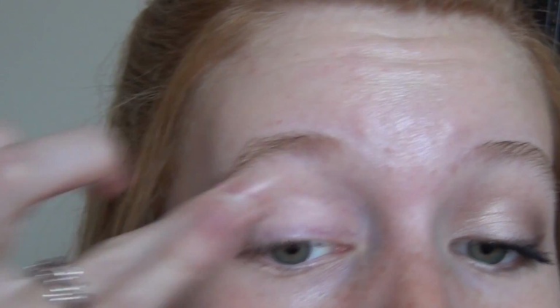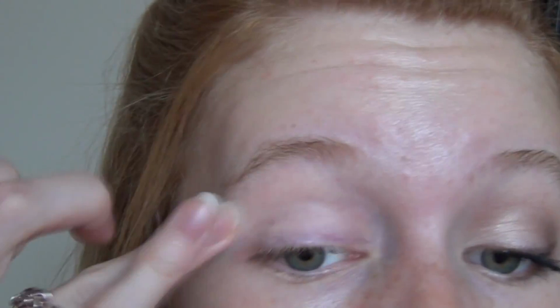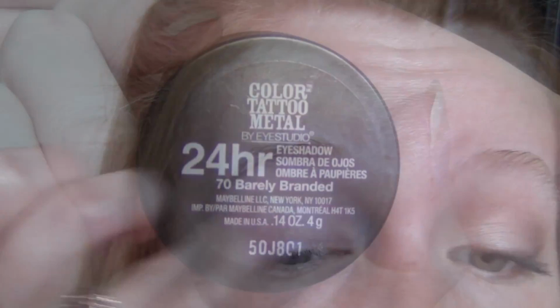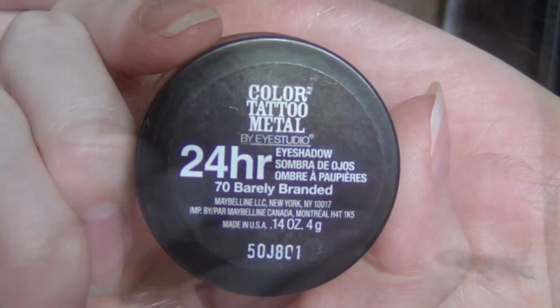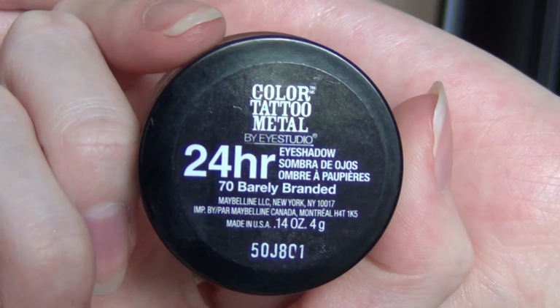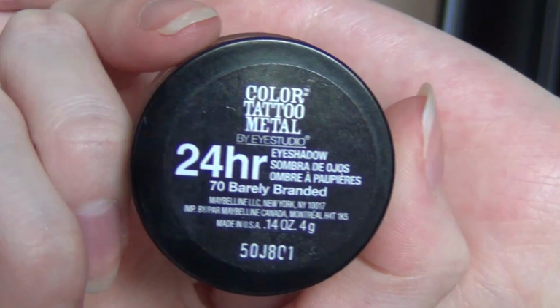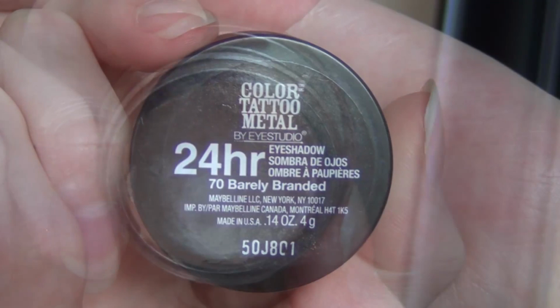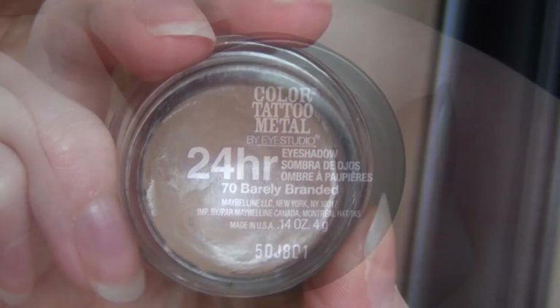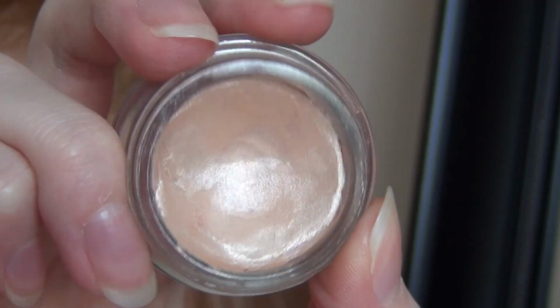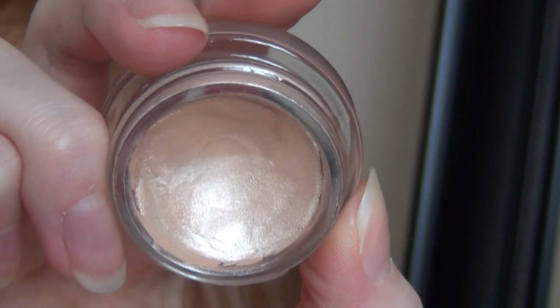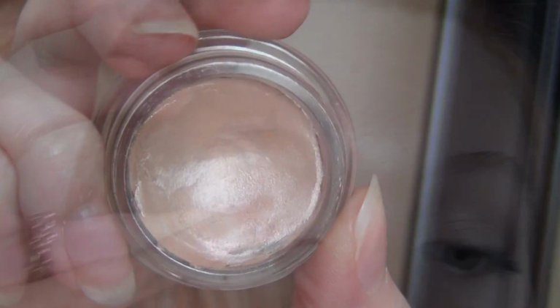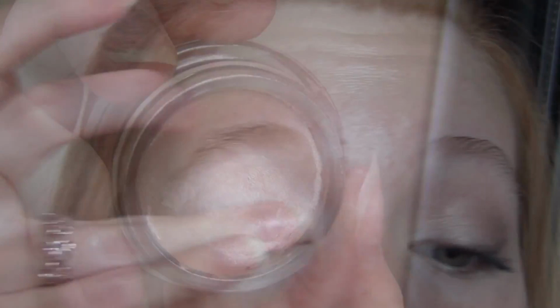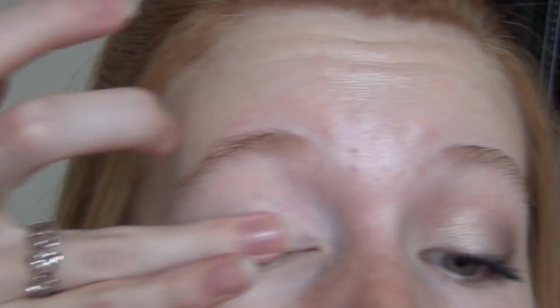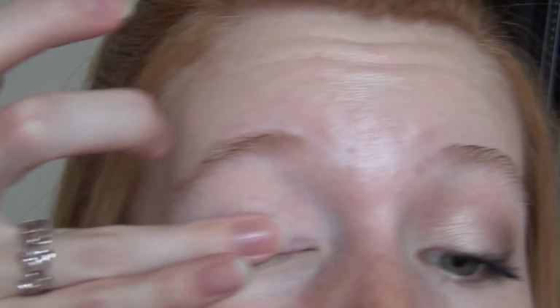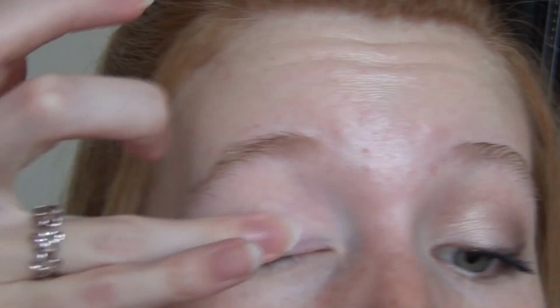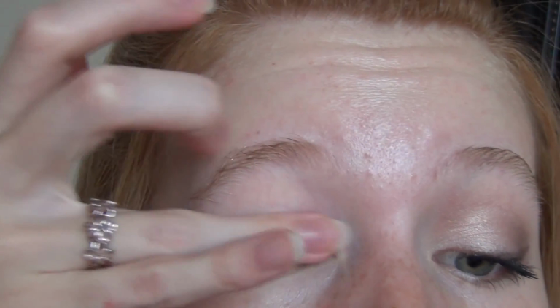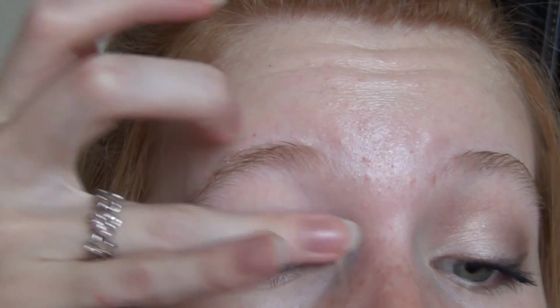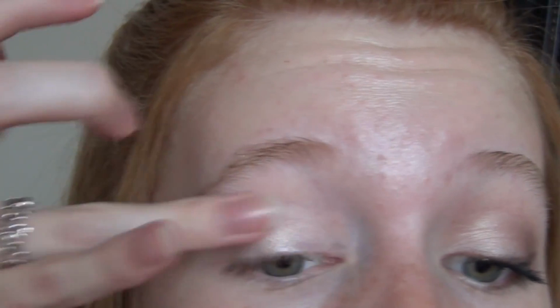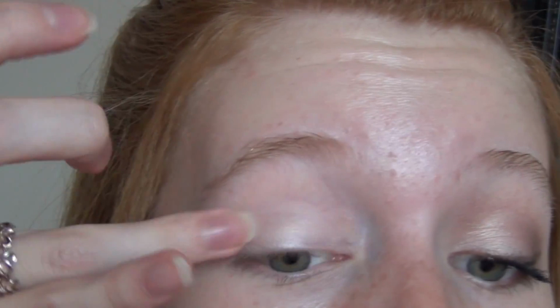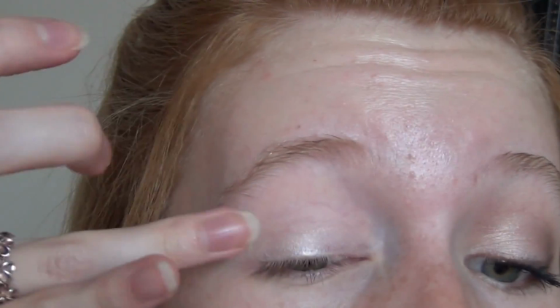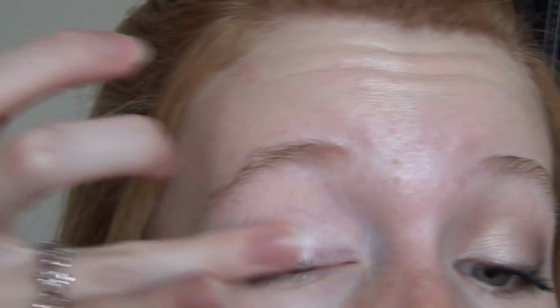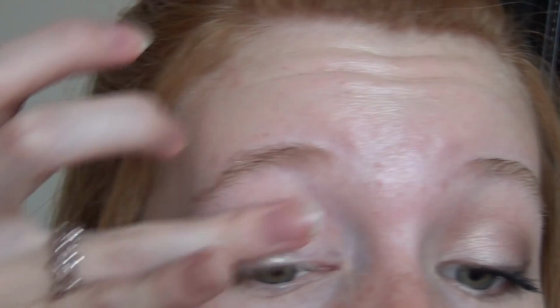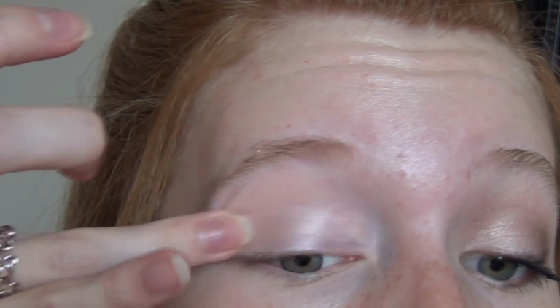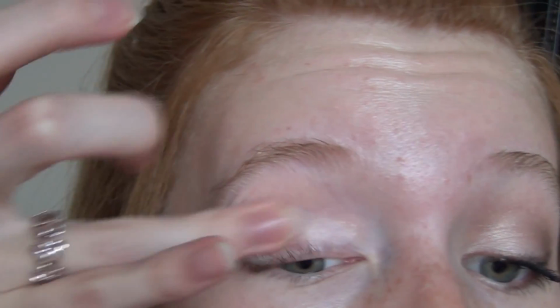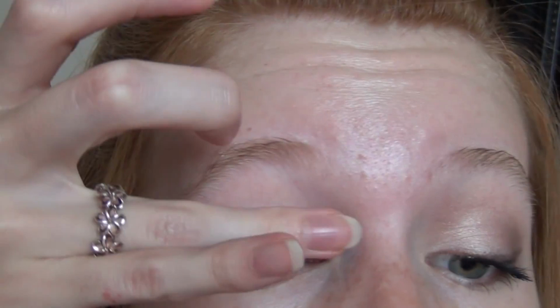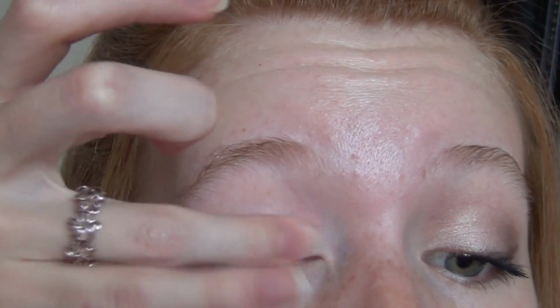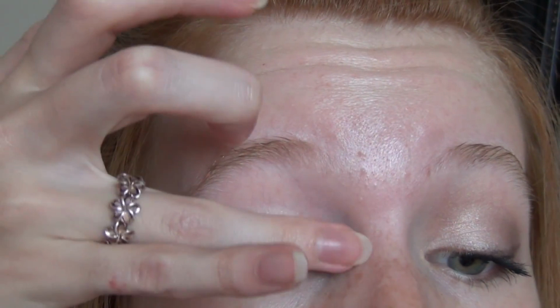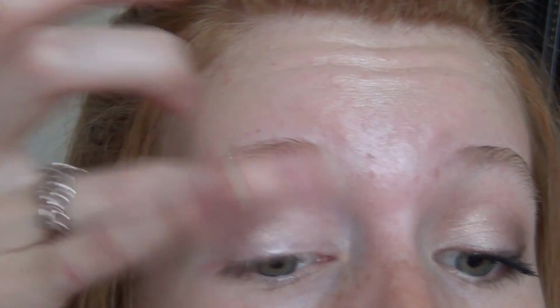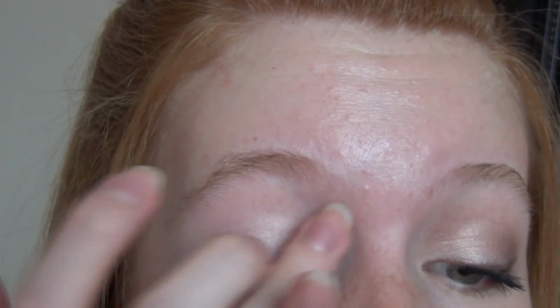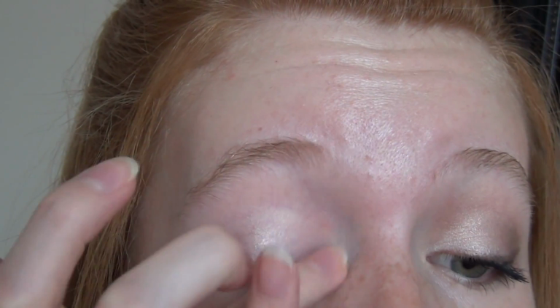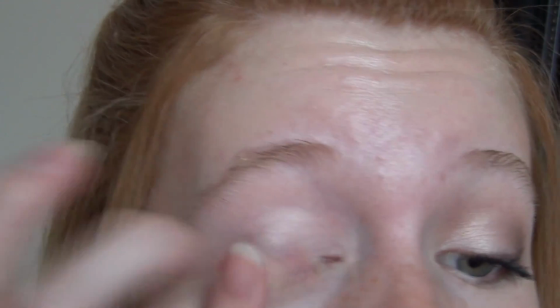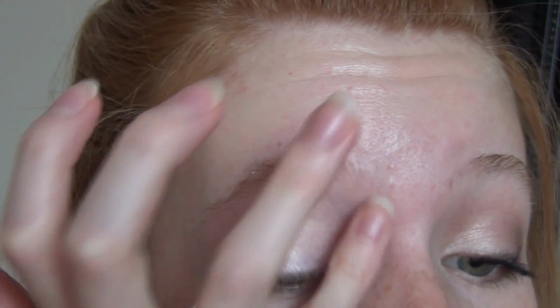Then I'm taking this Color Tattoo in Barely Branded — it's just a really pretty champagne shimmery color. I'm applying that to my eyelid and then also applying that in the inner corner and all the way up to the brow bone as highlight.